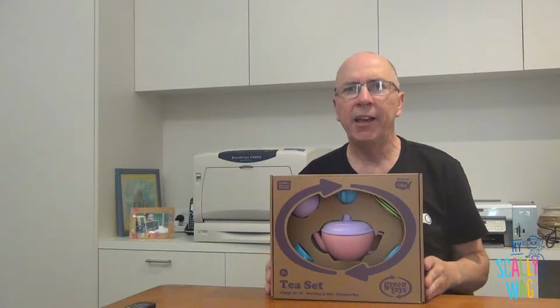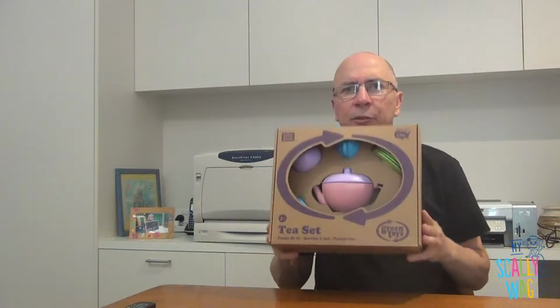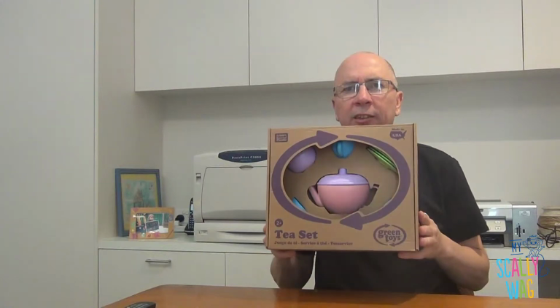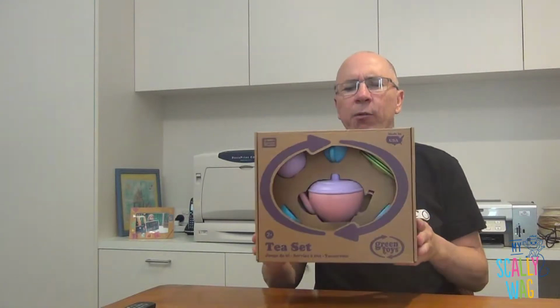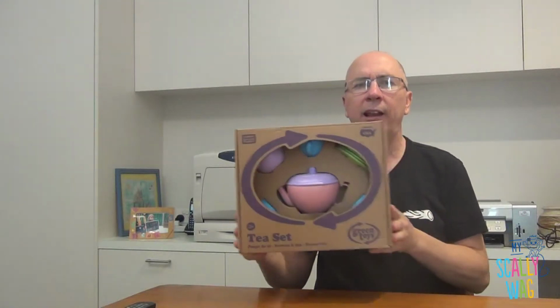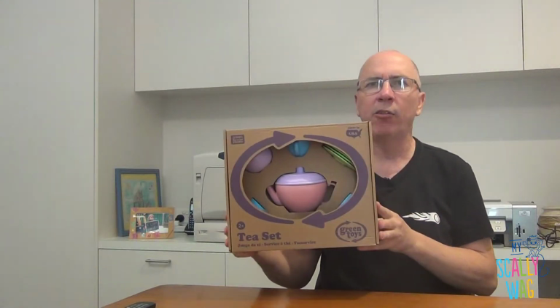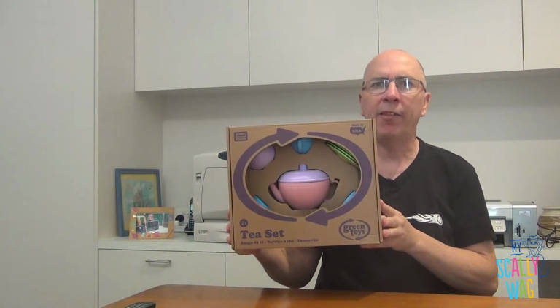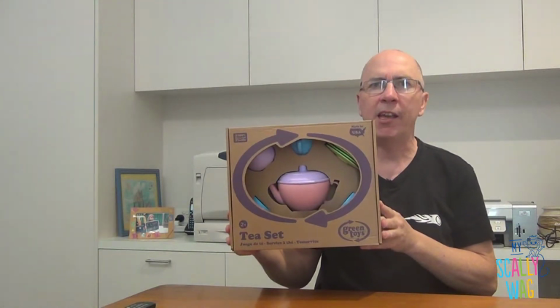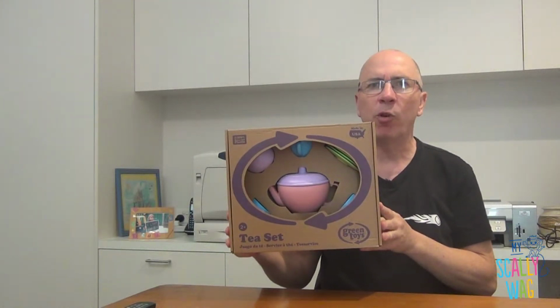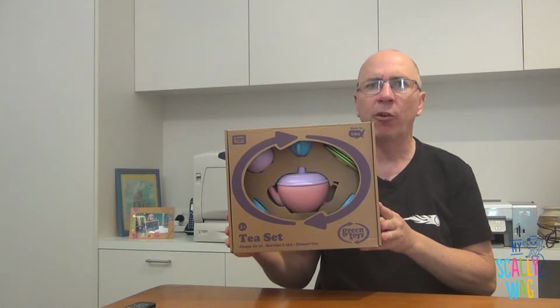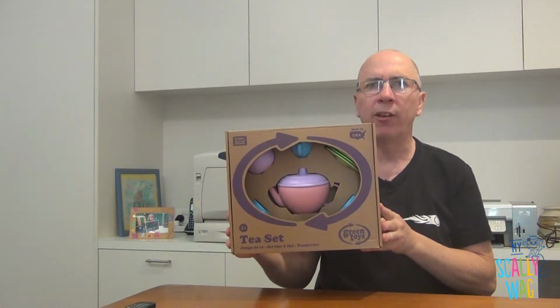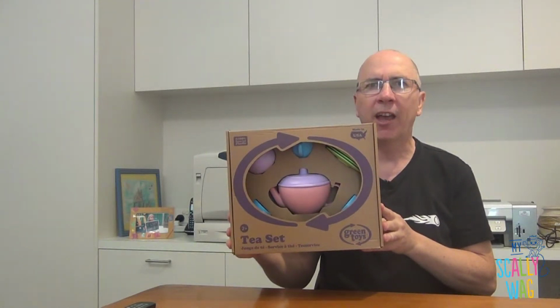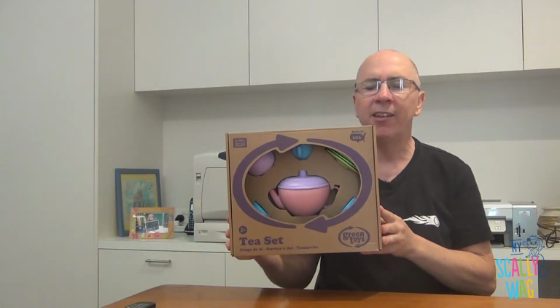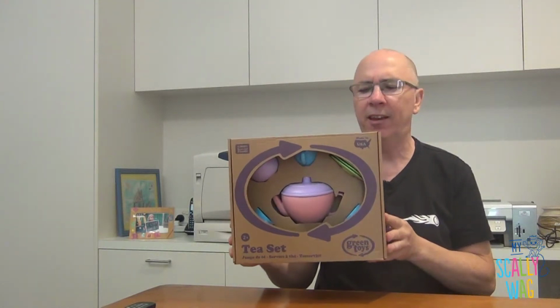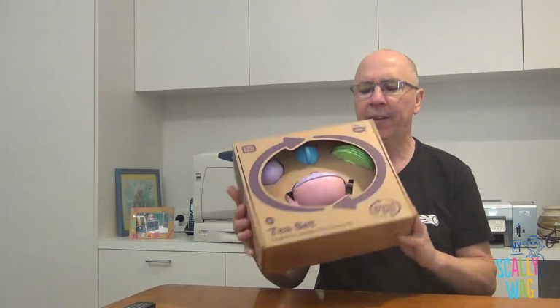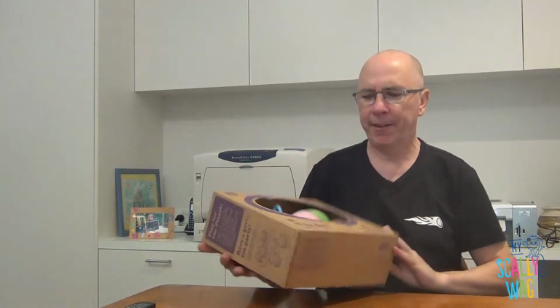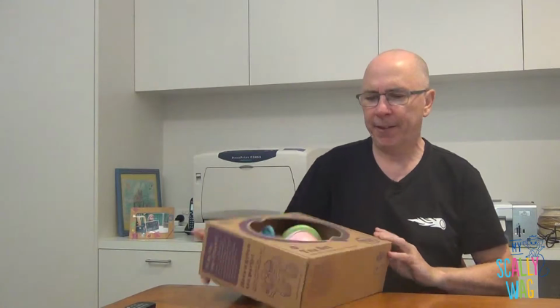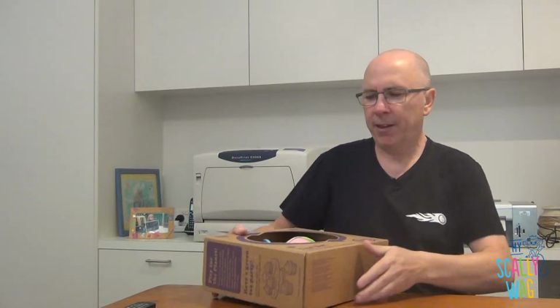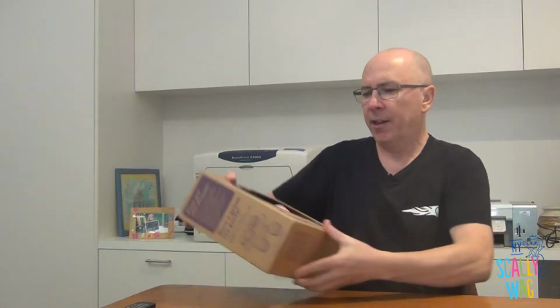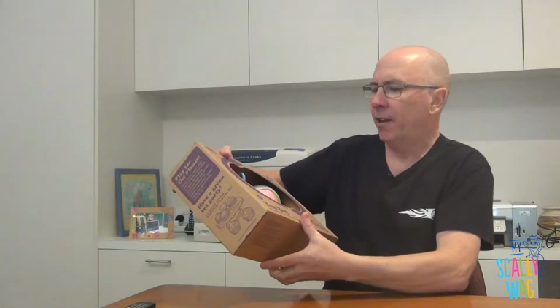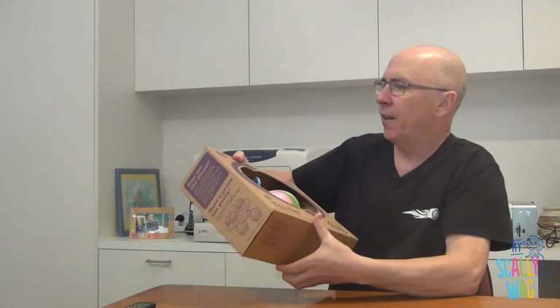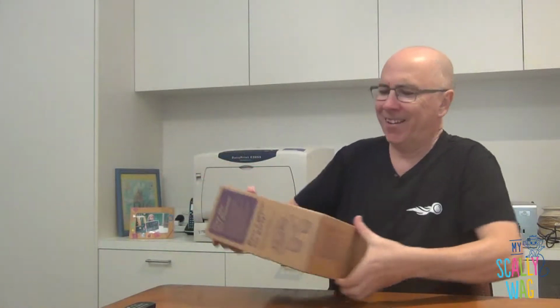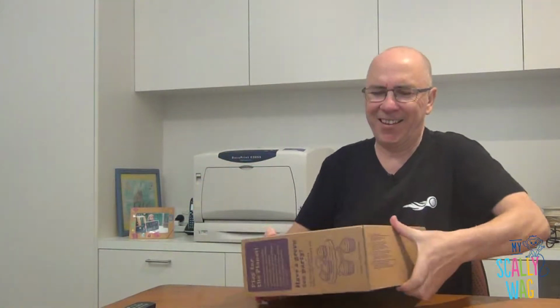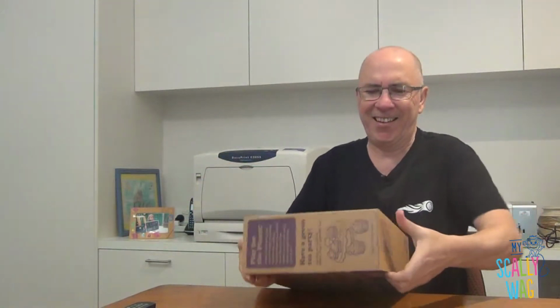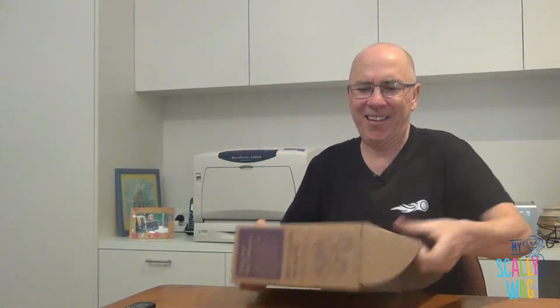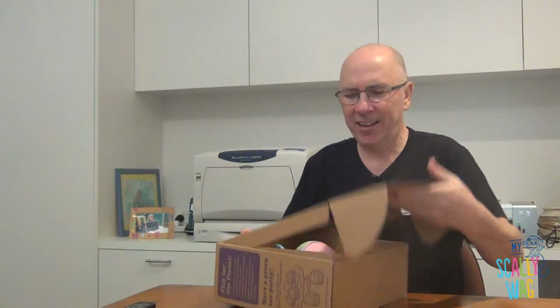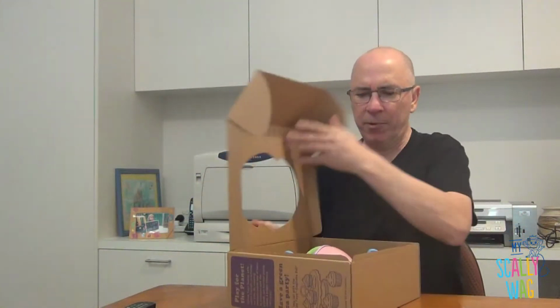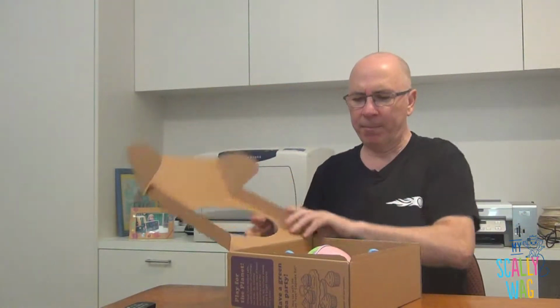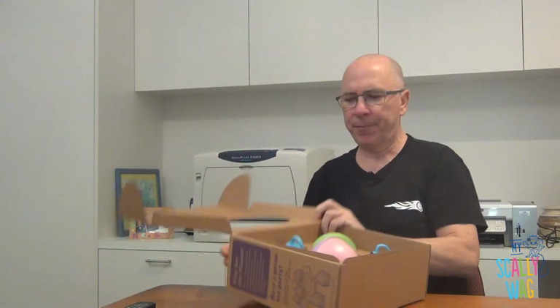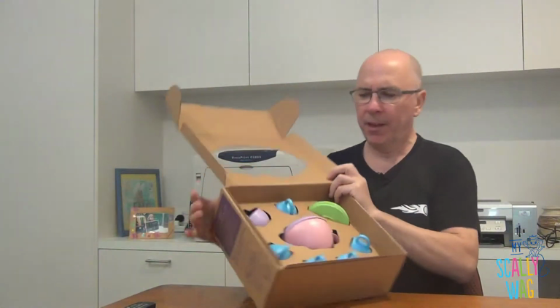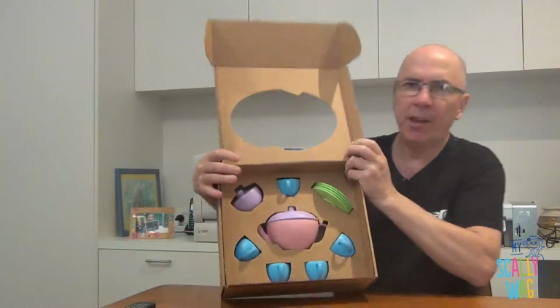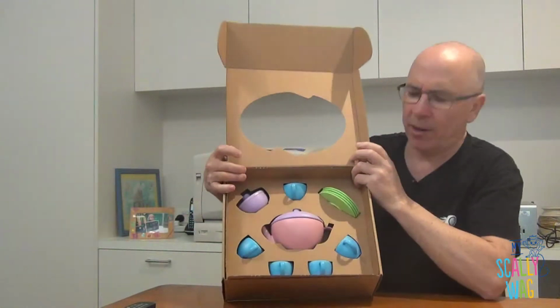Ian from MySkullyWag — let's look at the Green Toys tea set. Open it up, here we go.